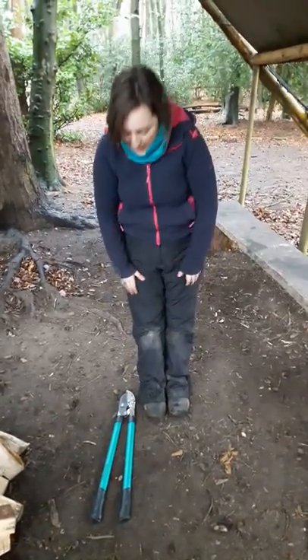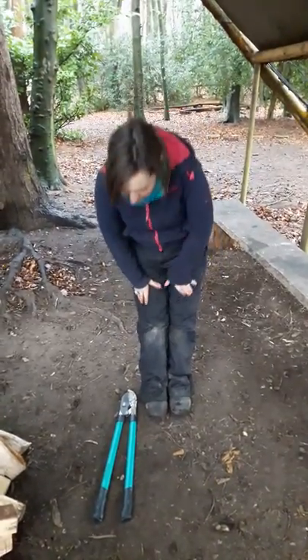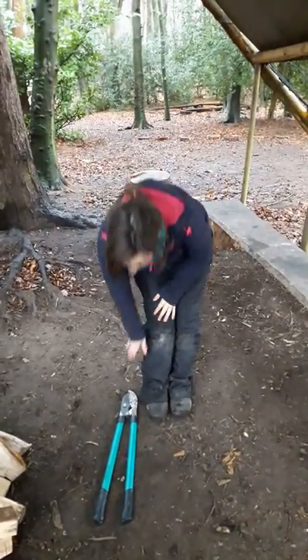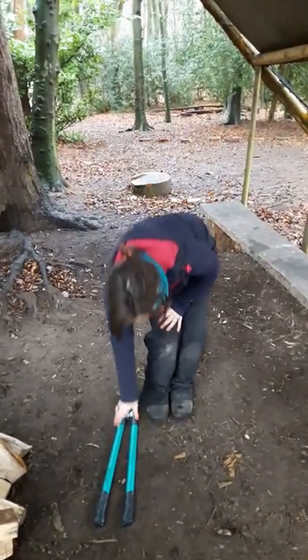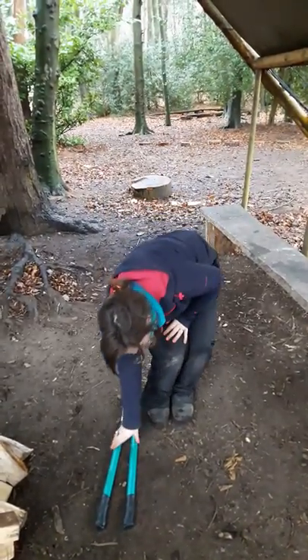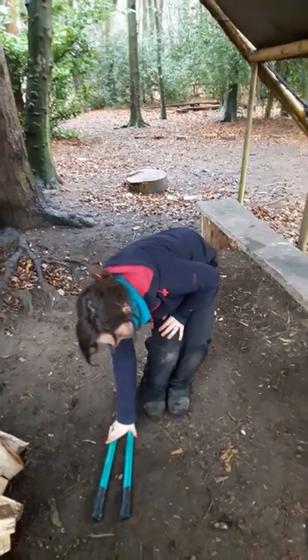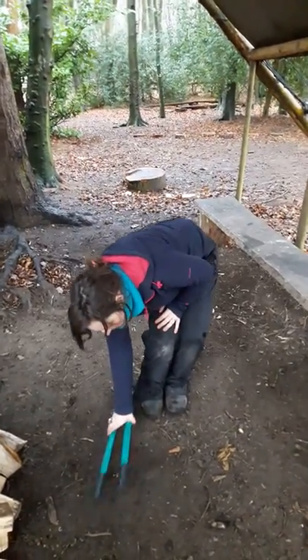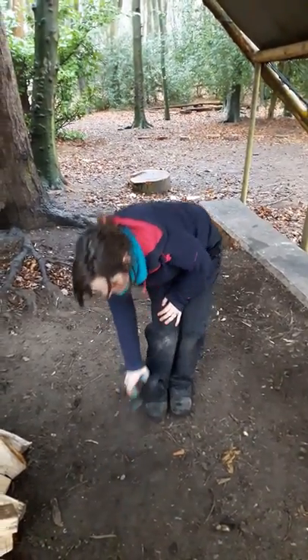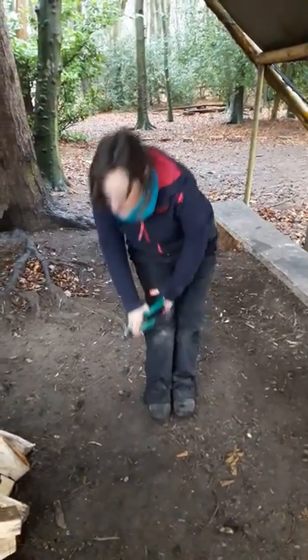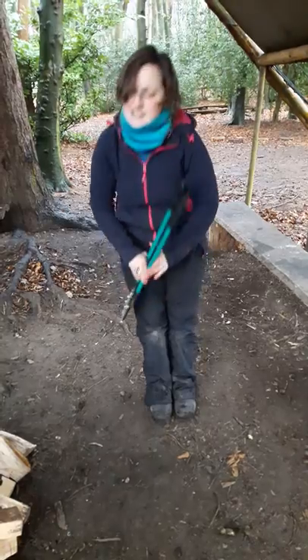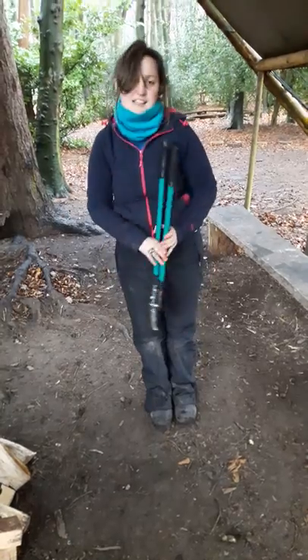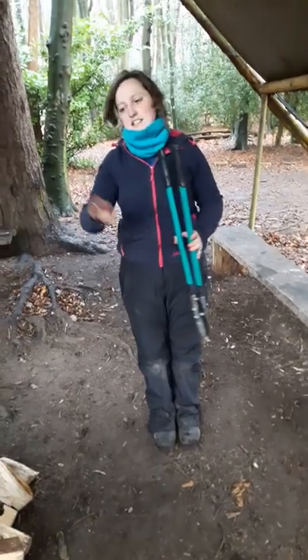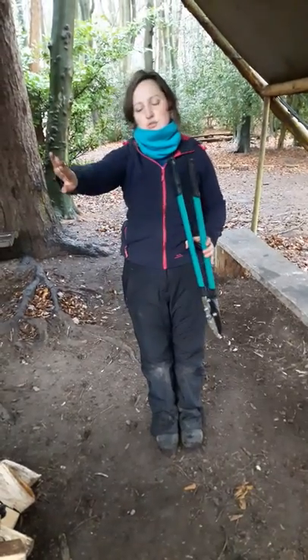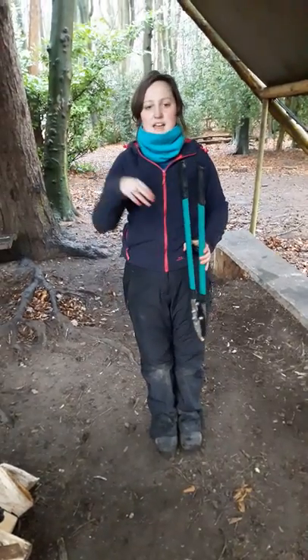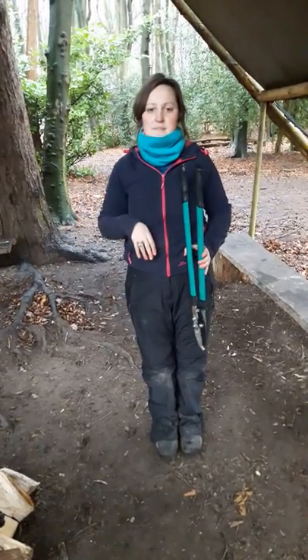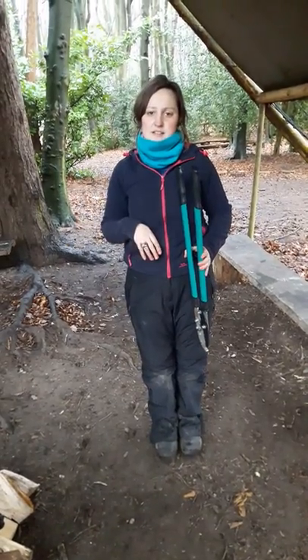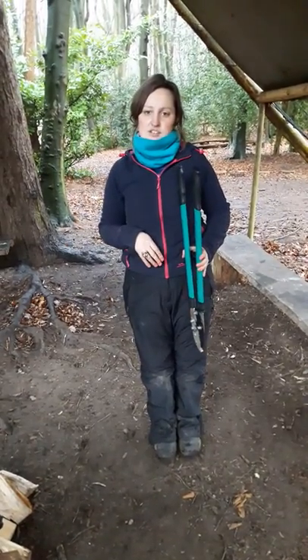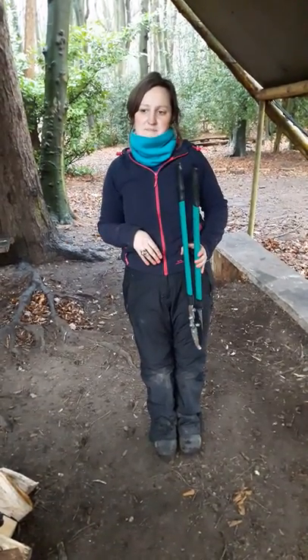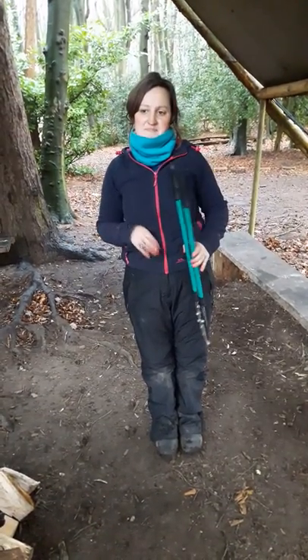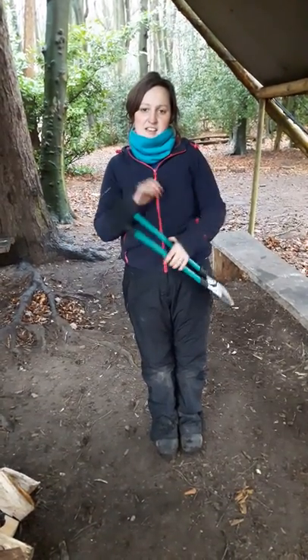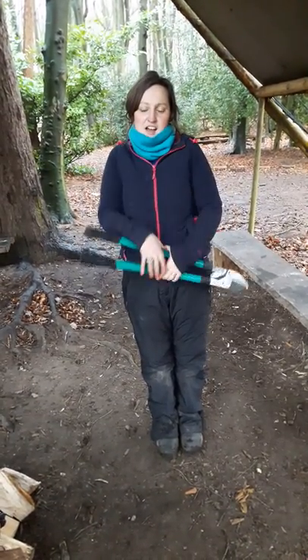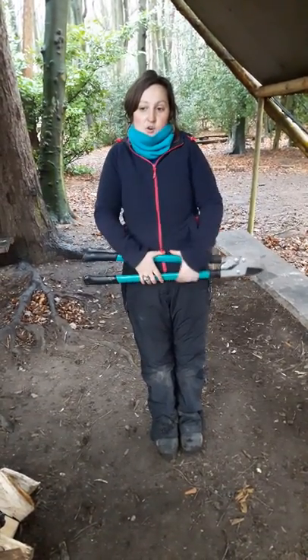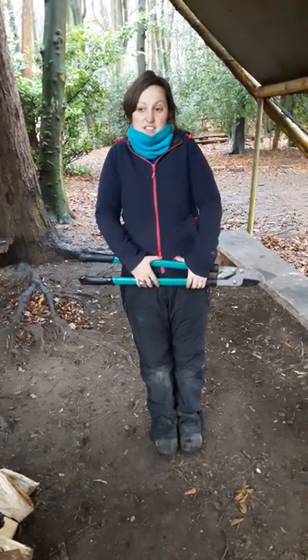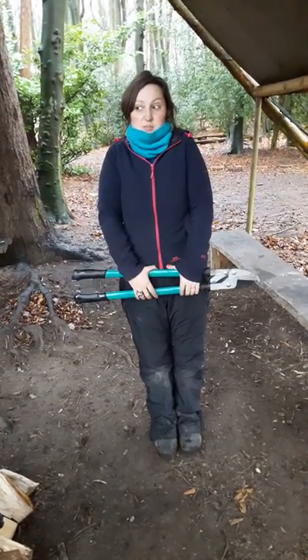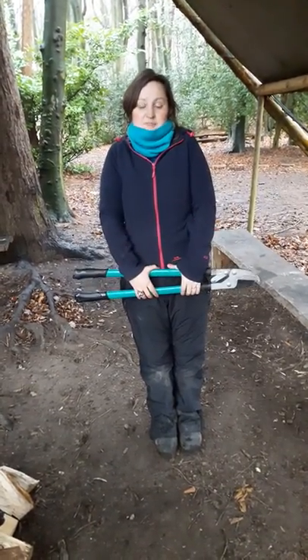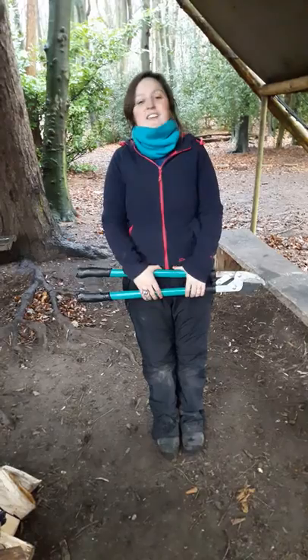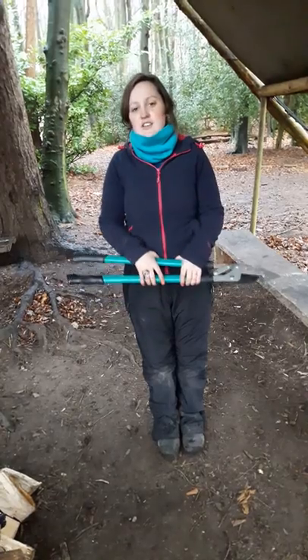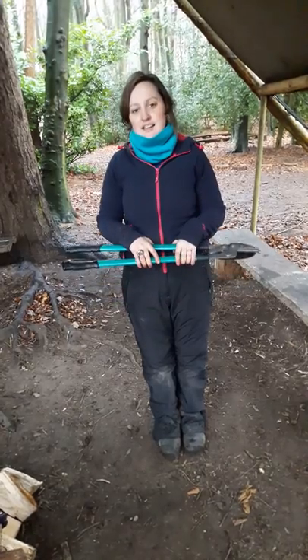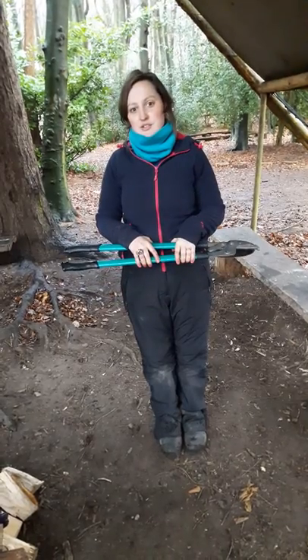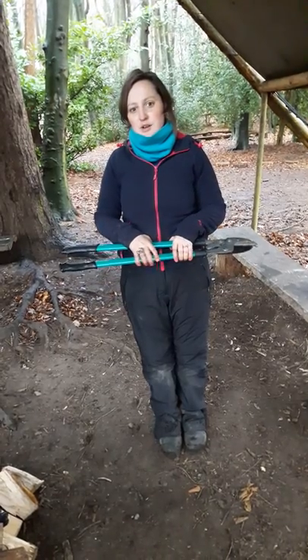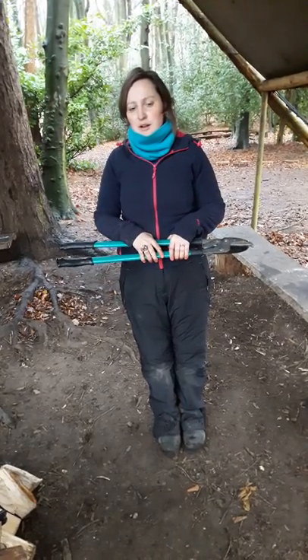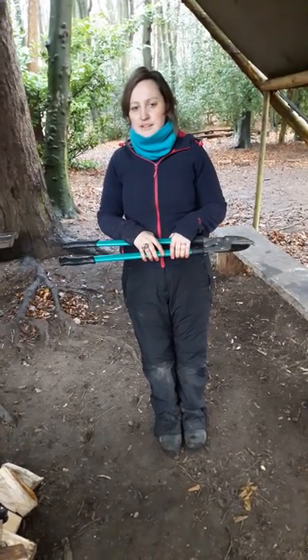And when I've finished using my lockers, I will always put them in a designated tool area under that tree or in the tool box. So that is my tool talk about my lockers.